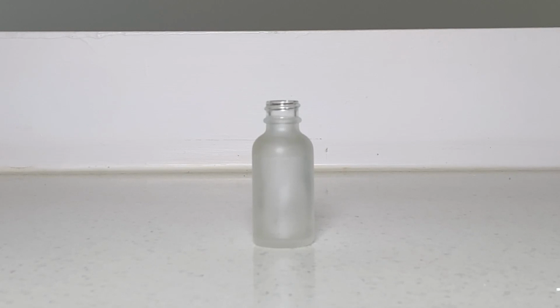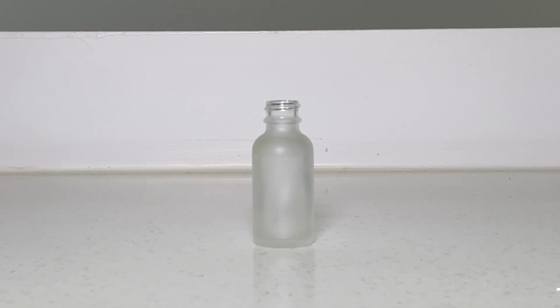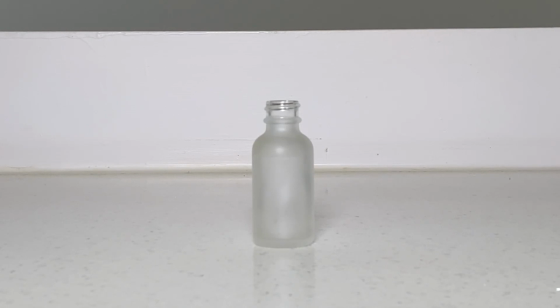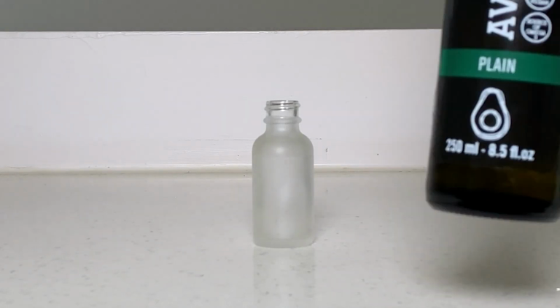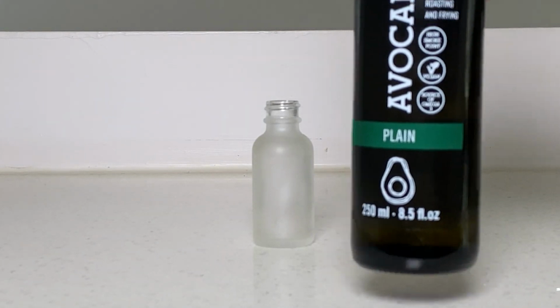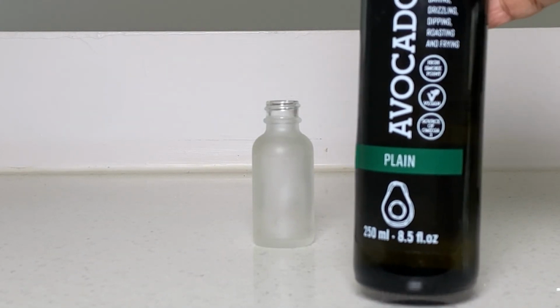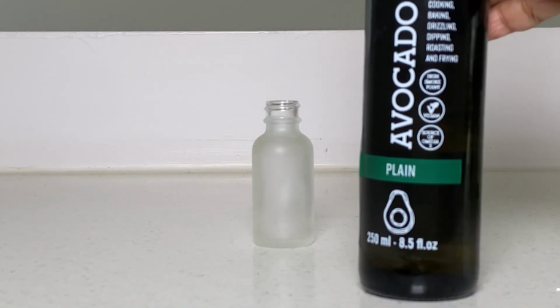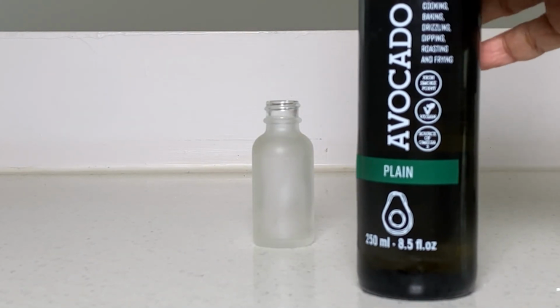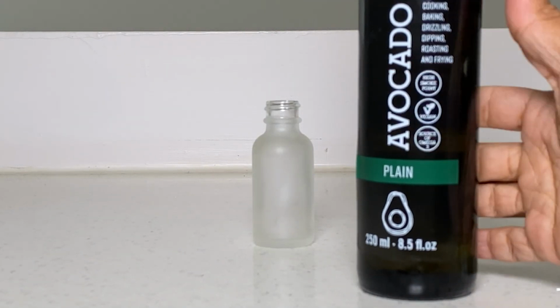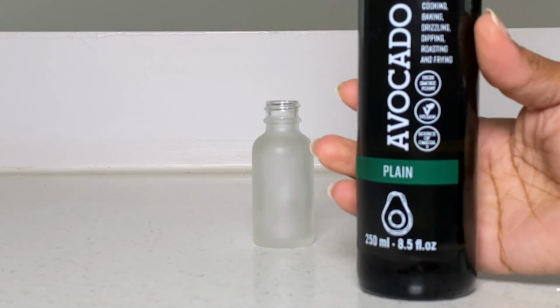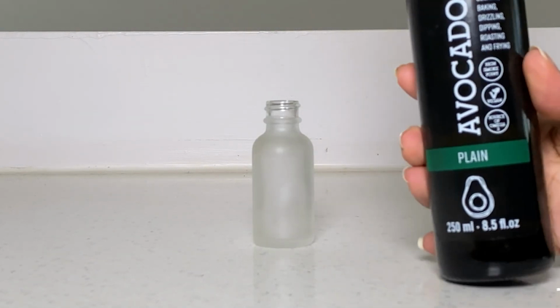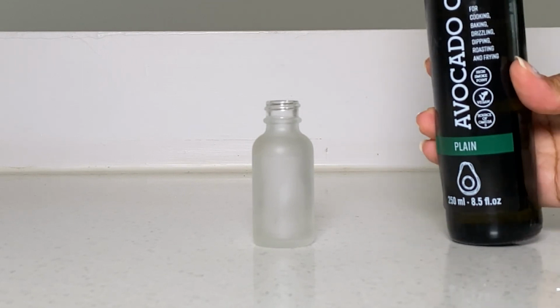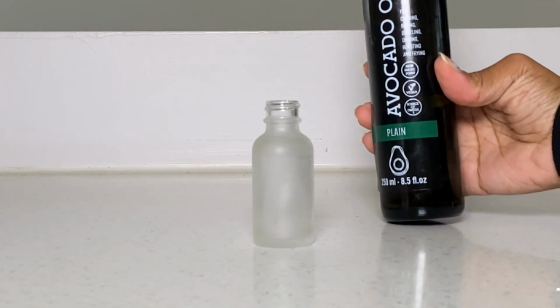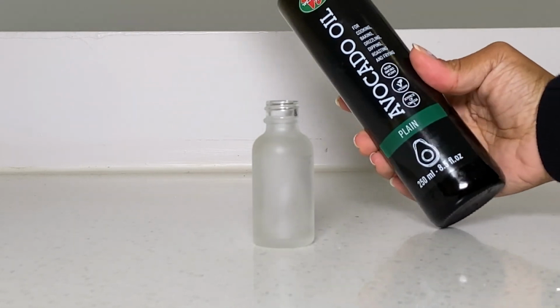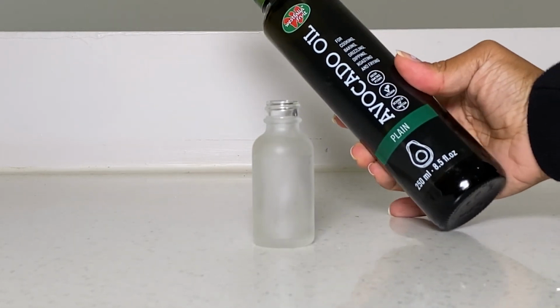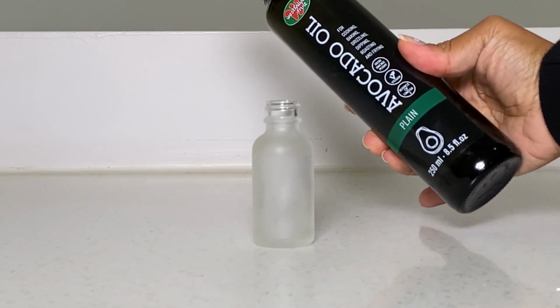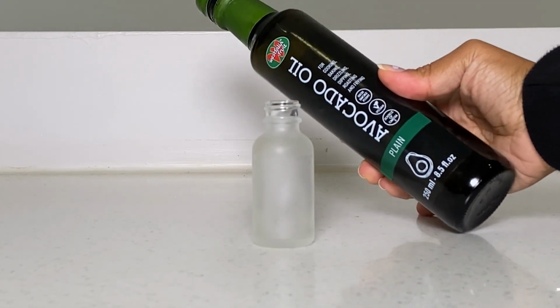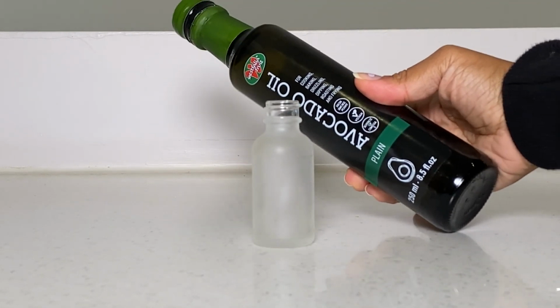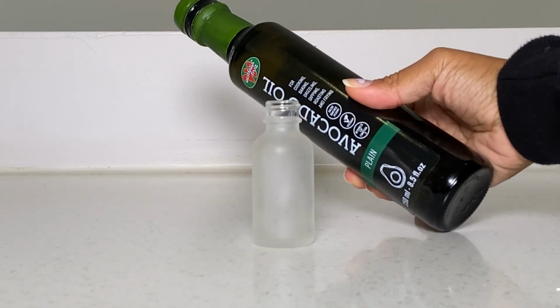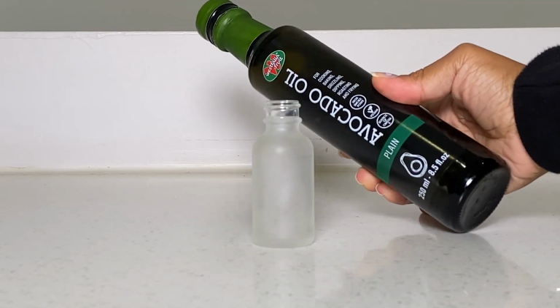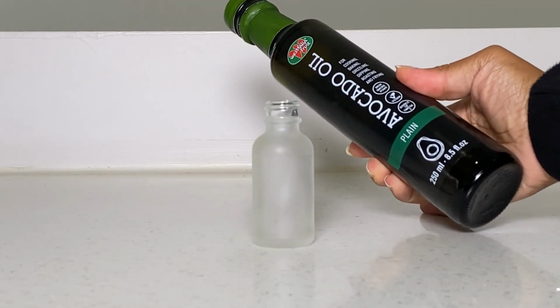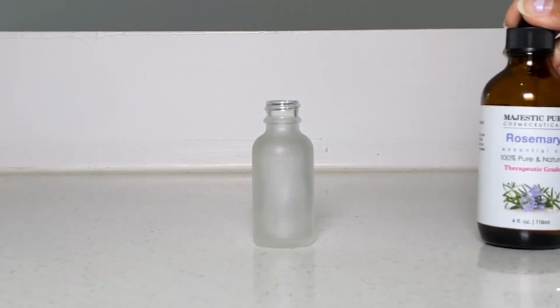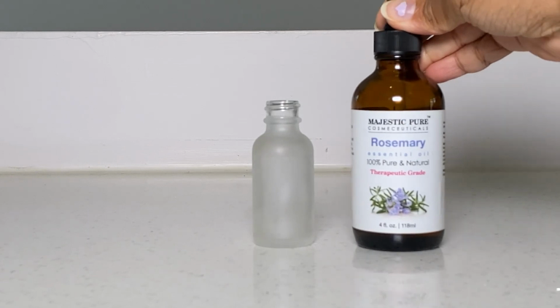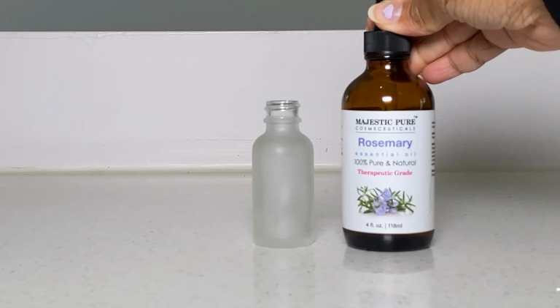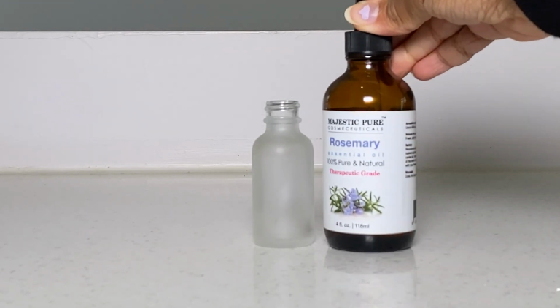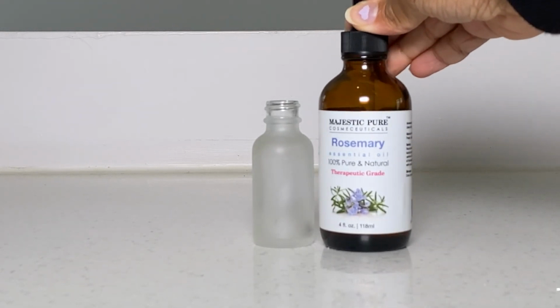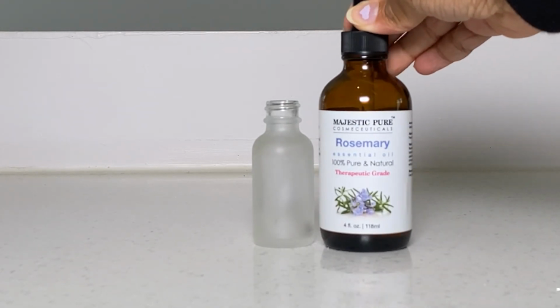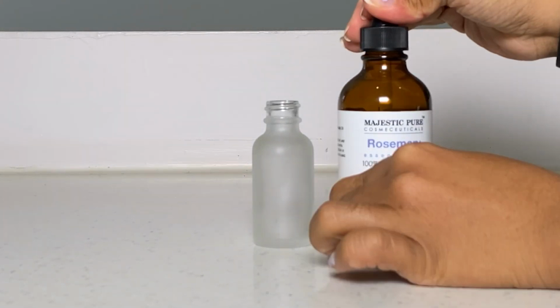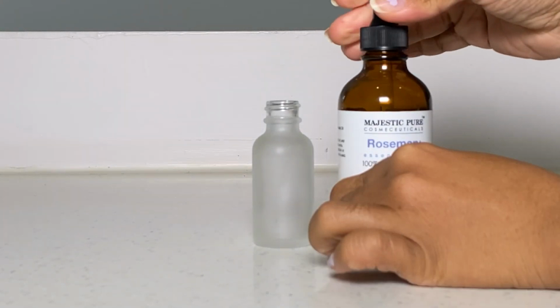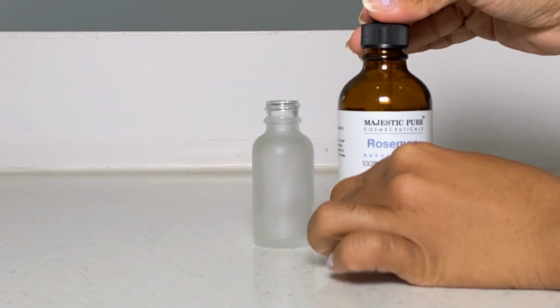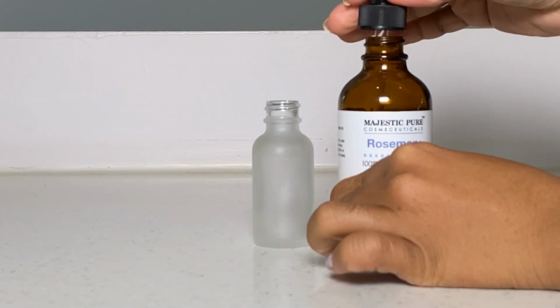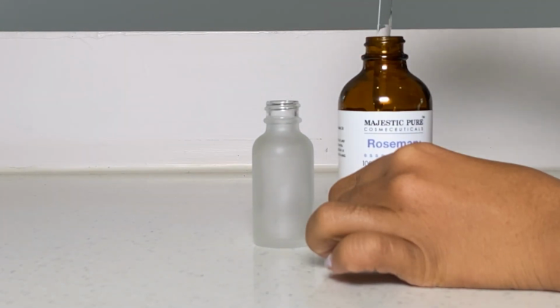This is the easiest rosemary oil recipe for extreme hair growth. It only has two ingredients. I'm using avocado oil but you can use your favorite carrier oil — it can be whatever your hair likes. And then we use rosemary essential oil.